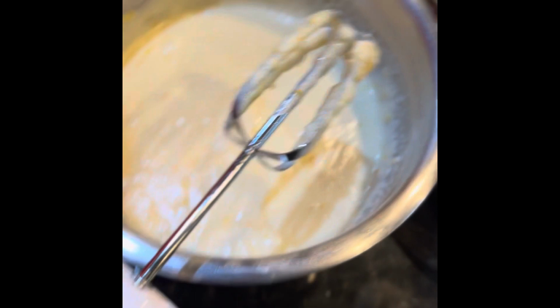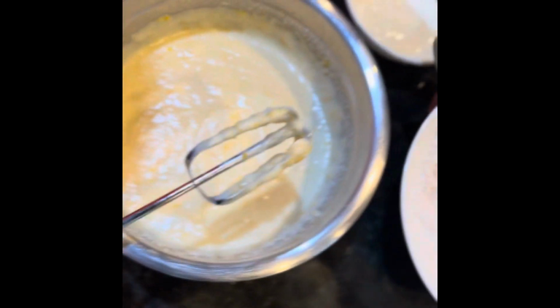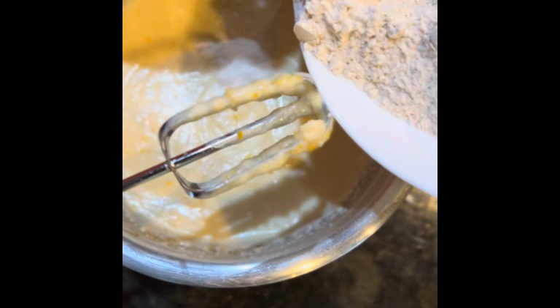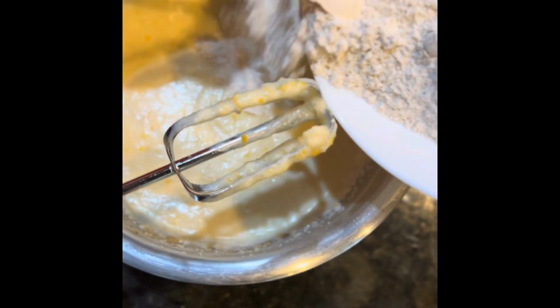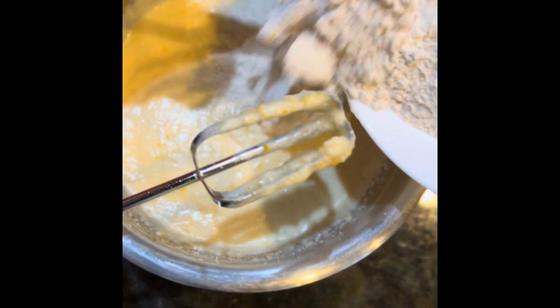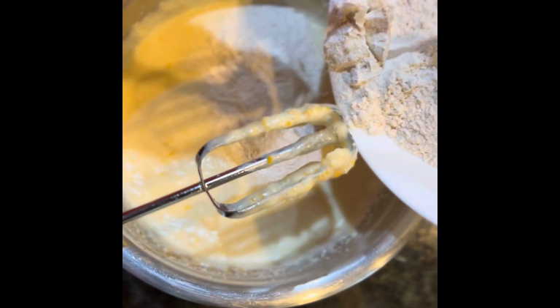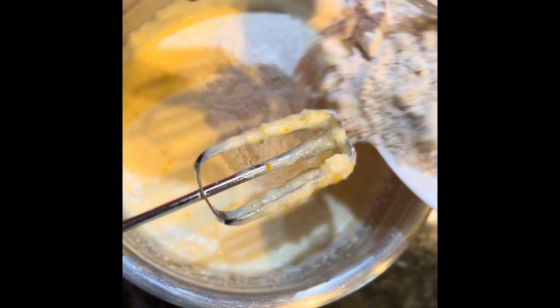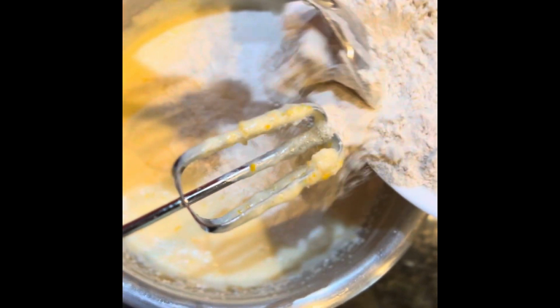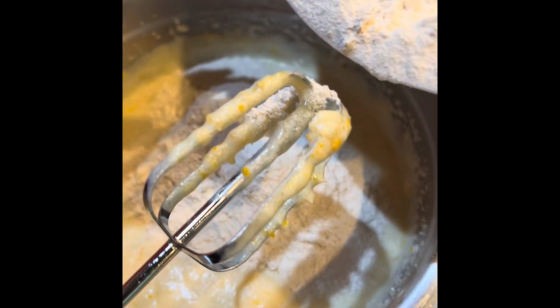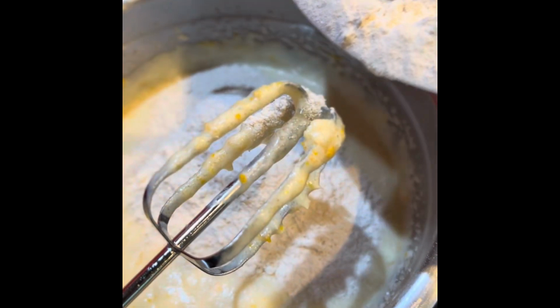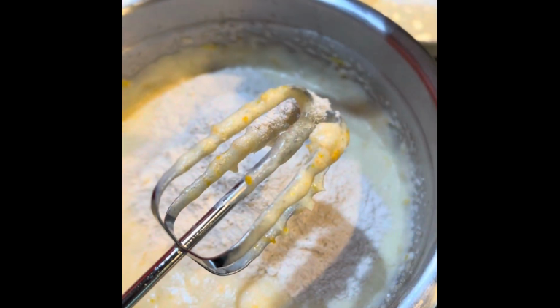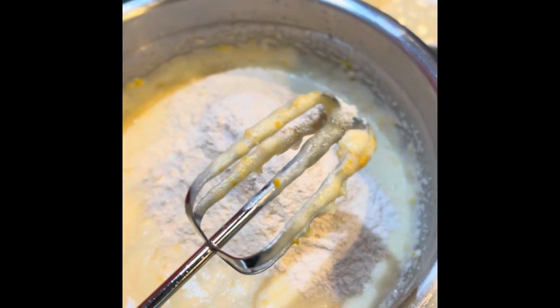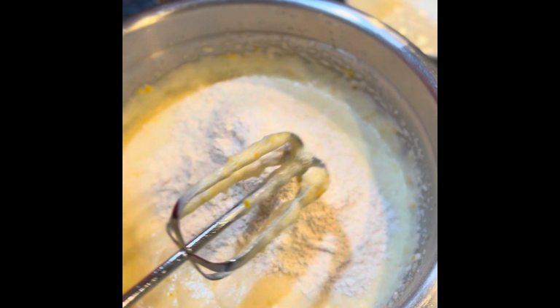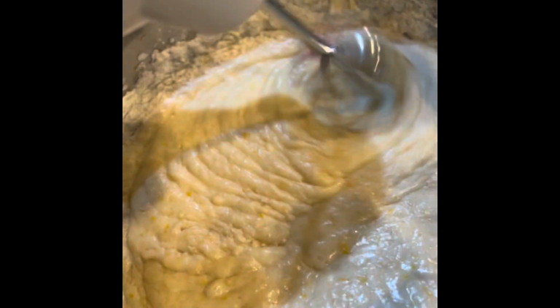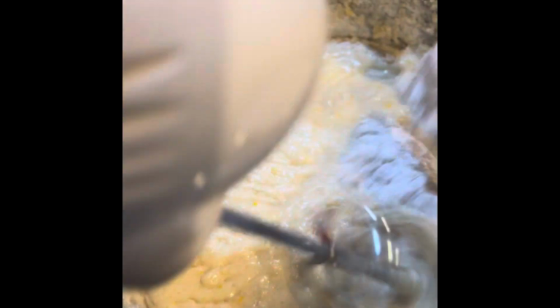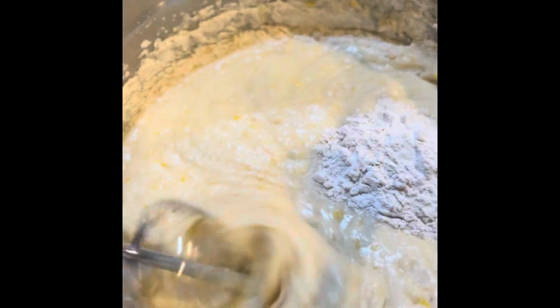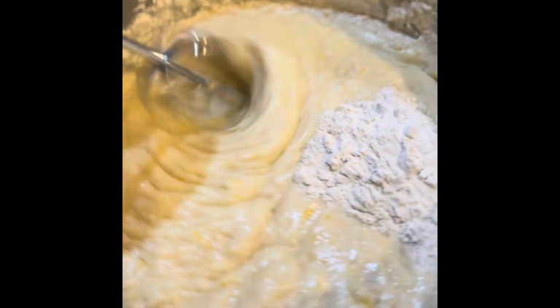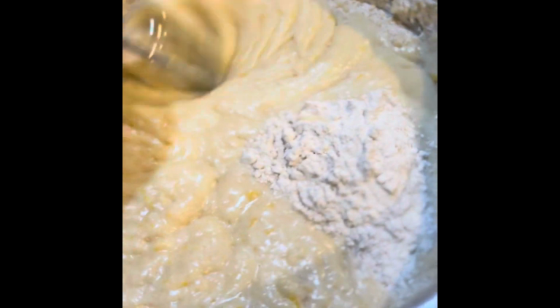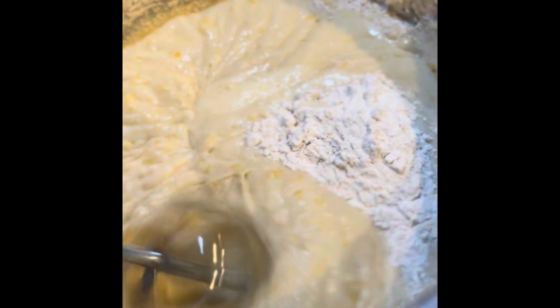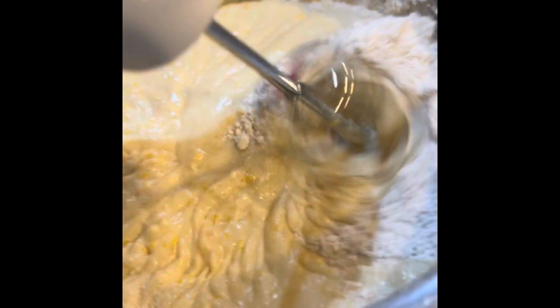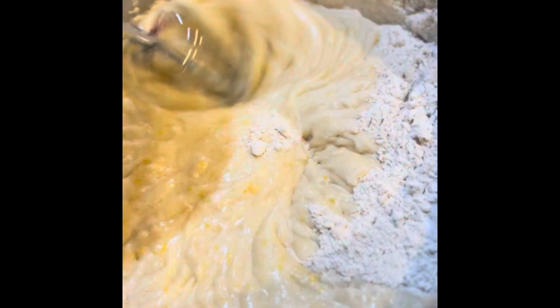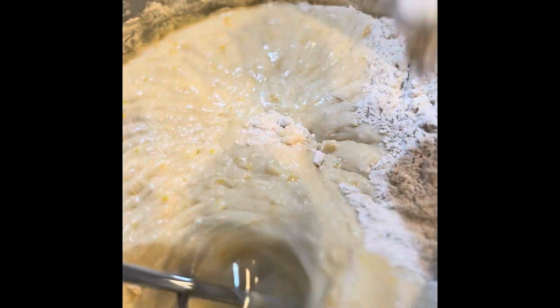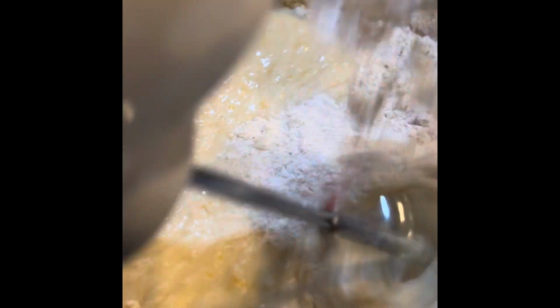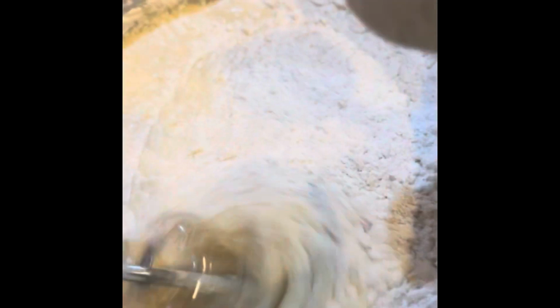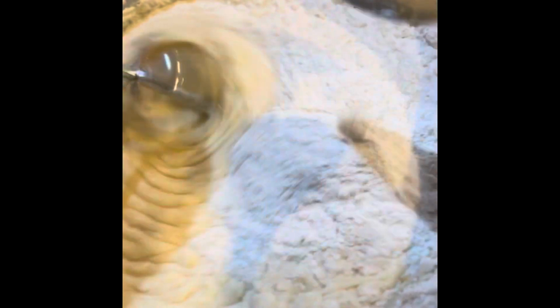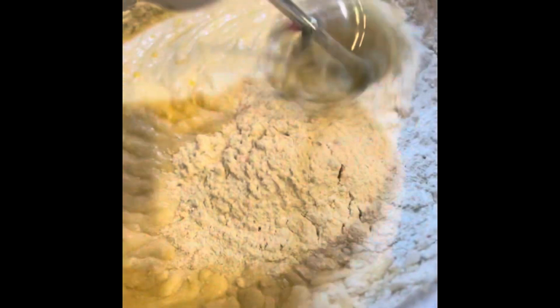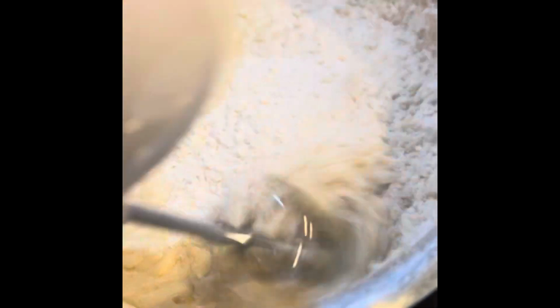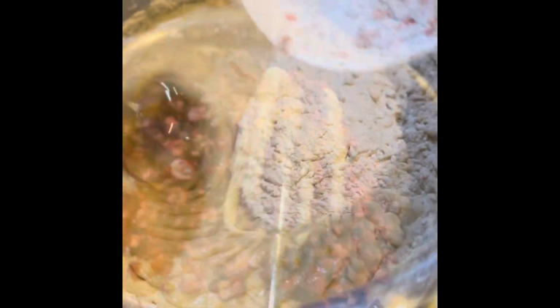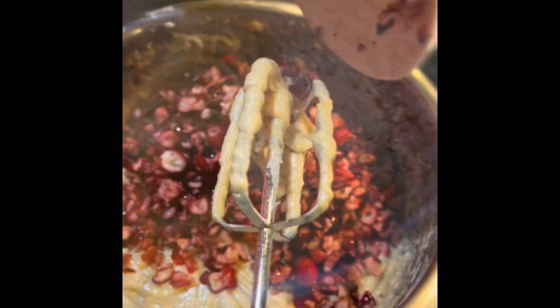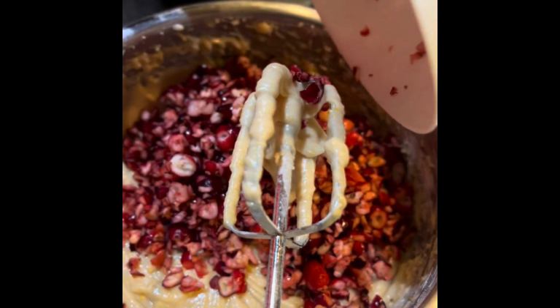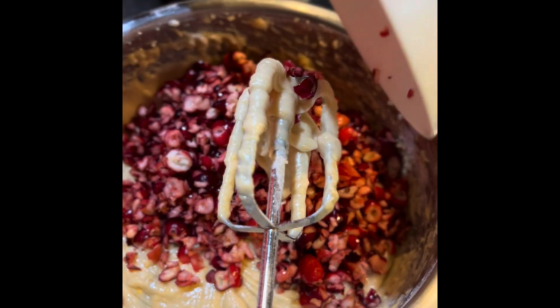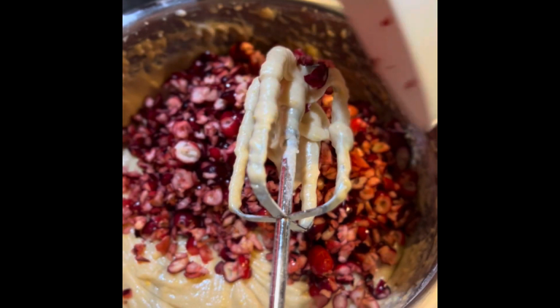Now add flour little by little and mix well. Add cranberry, chopped cranberry.